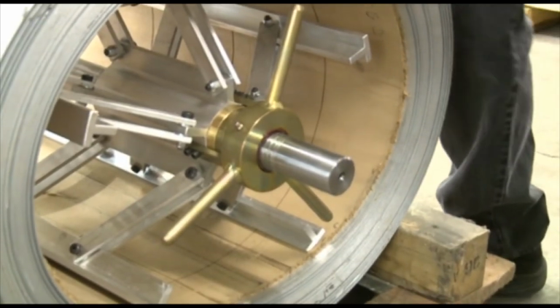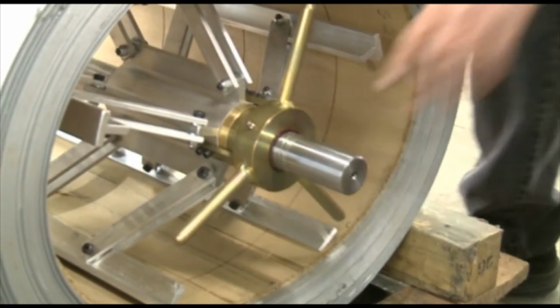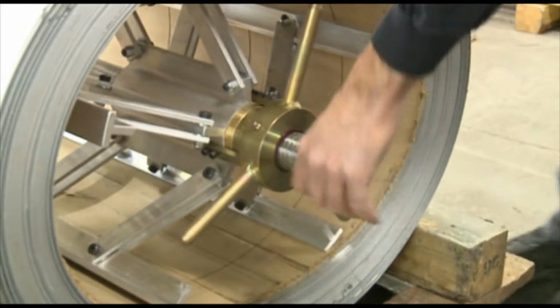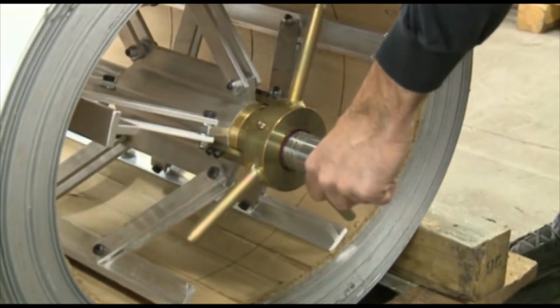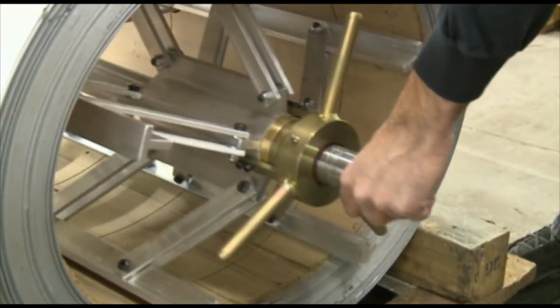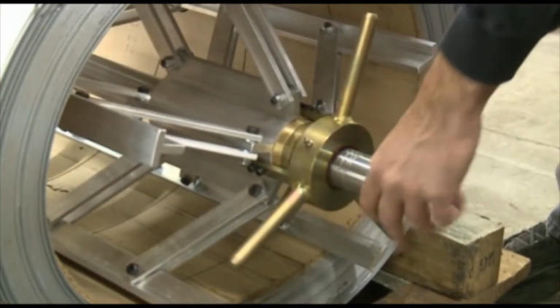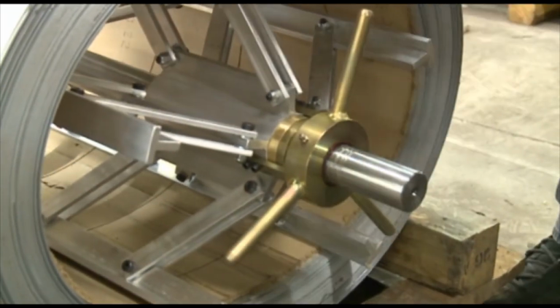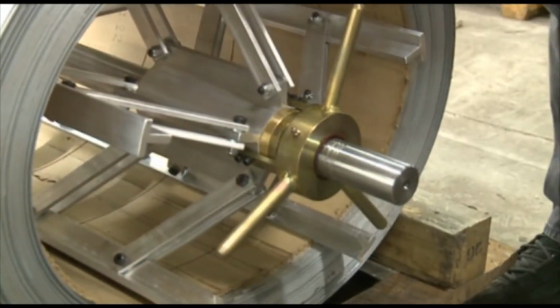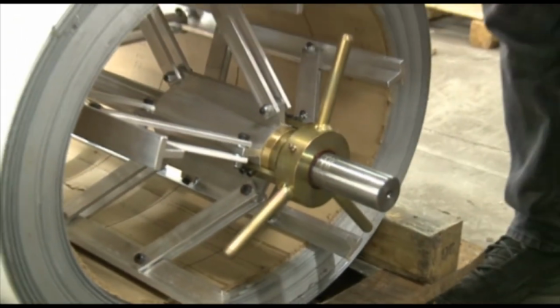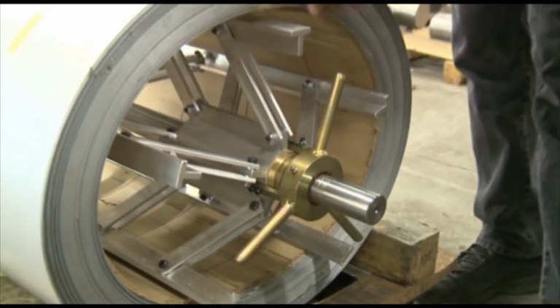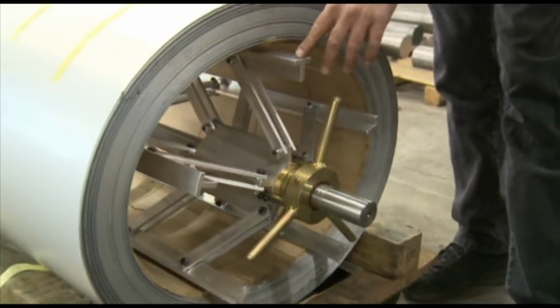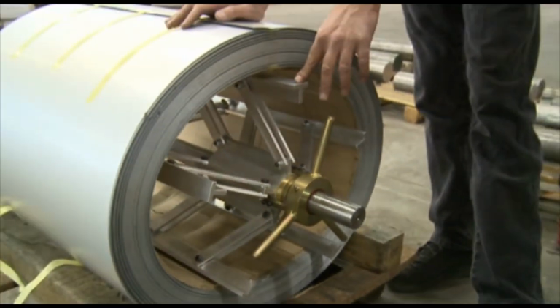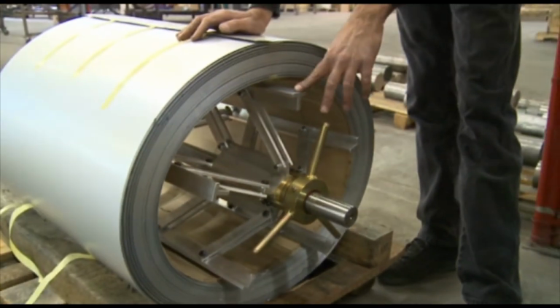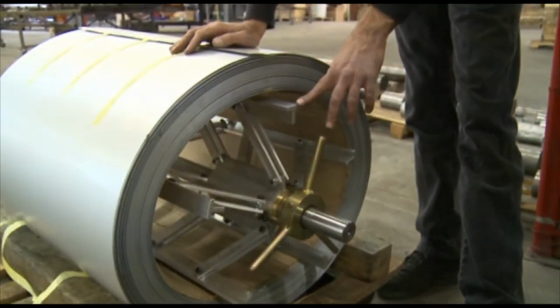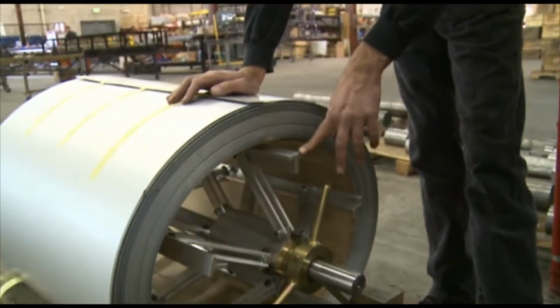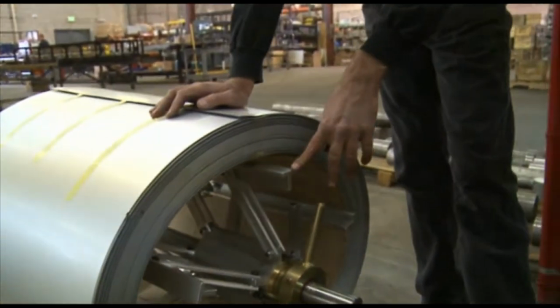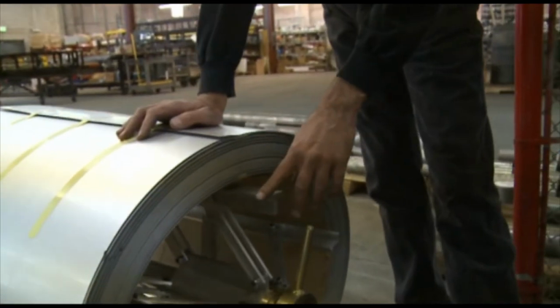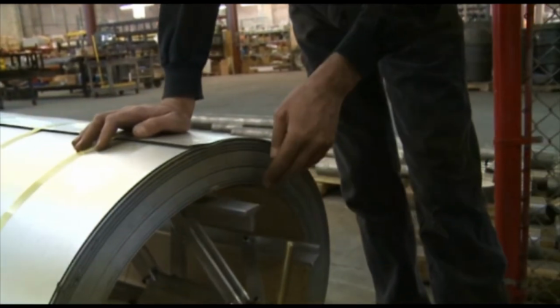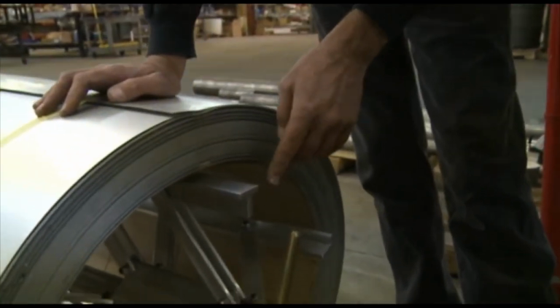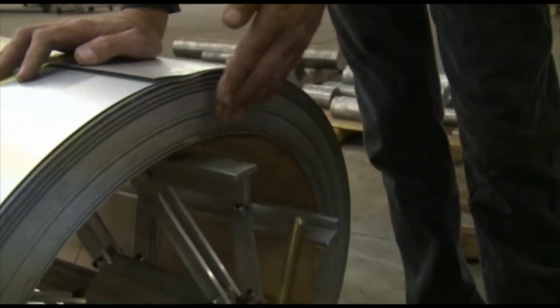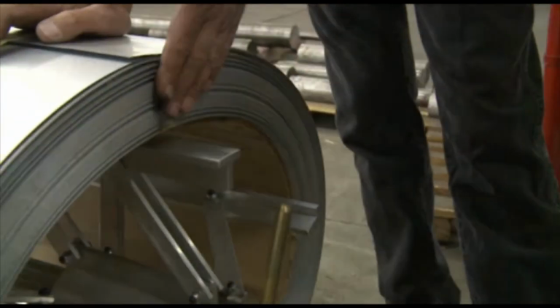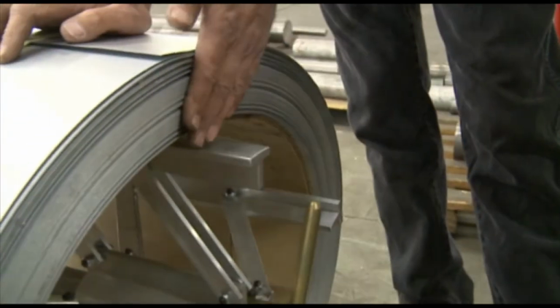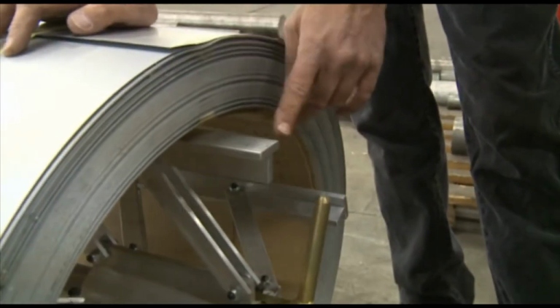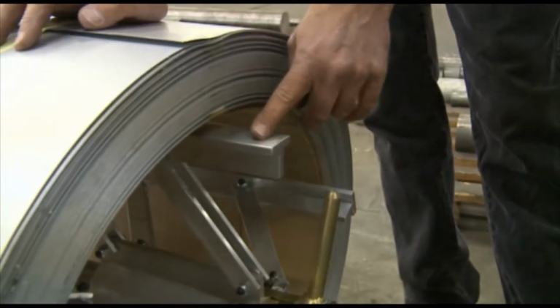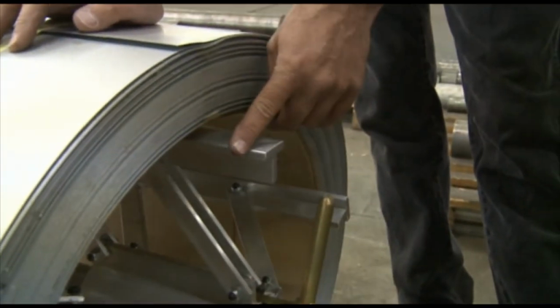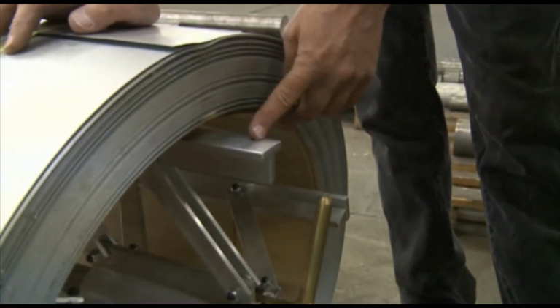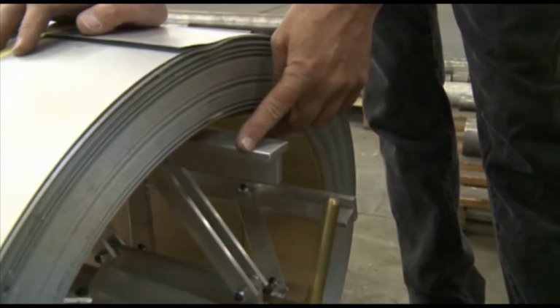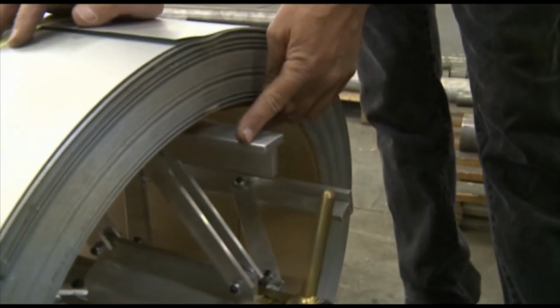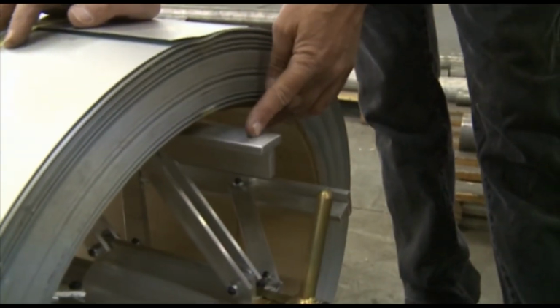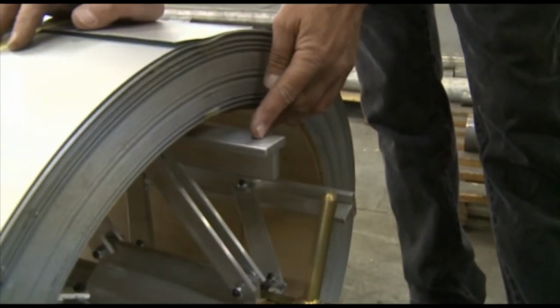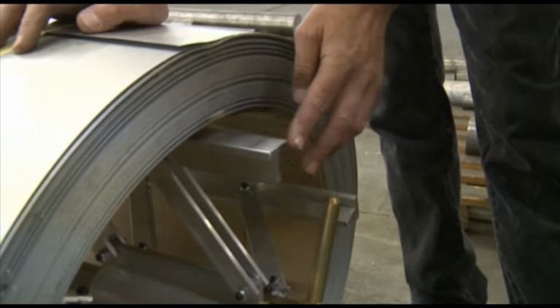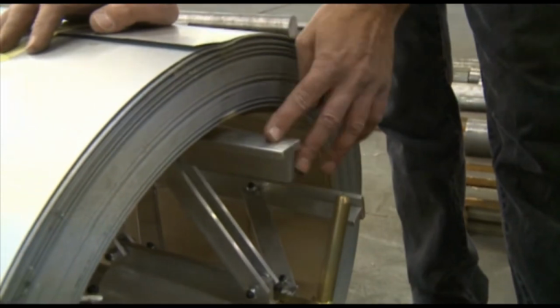The next step is when we slide this through, you want to set your dimension up, which is in the manual. You look up in the manual where to set the edge of the material up to the end of the arm.